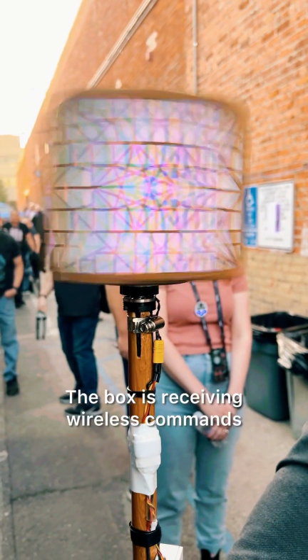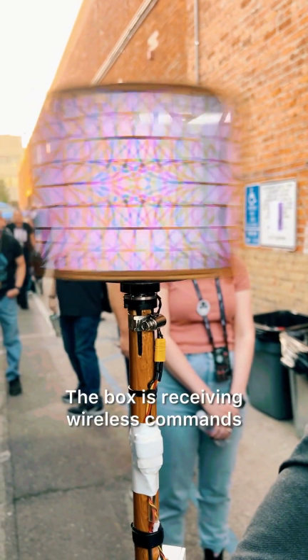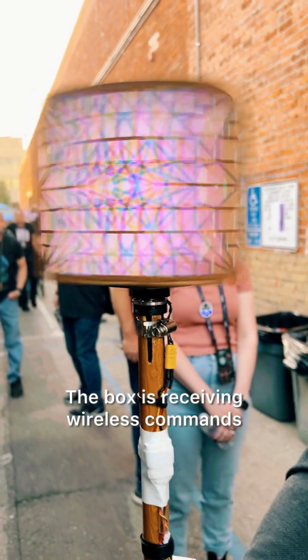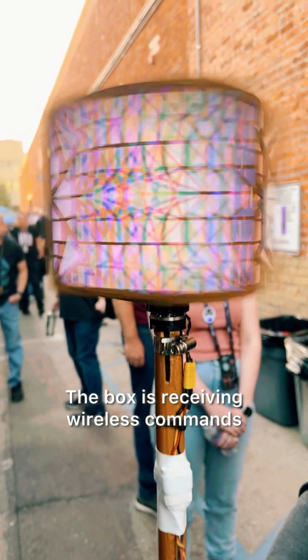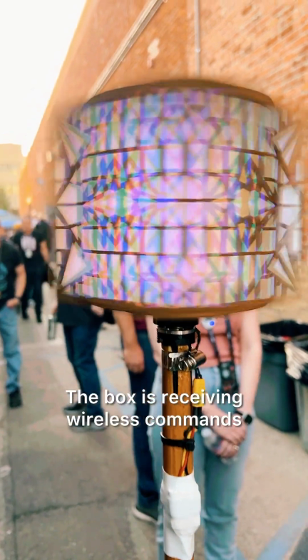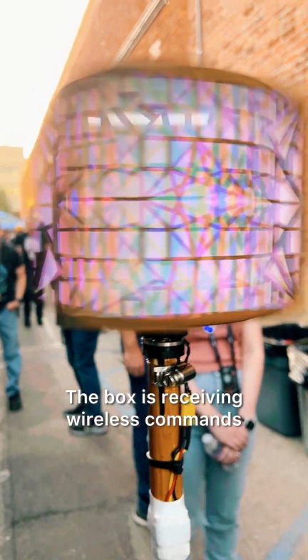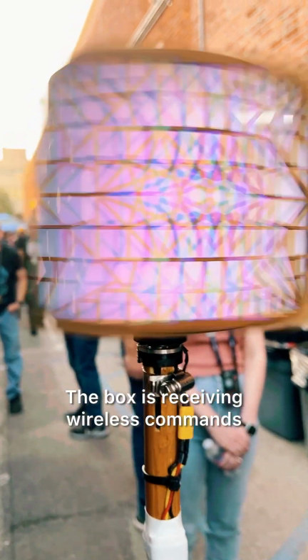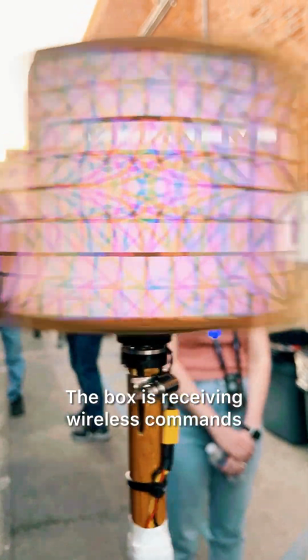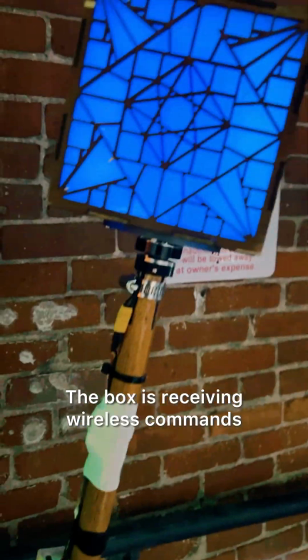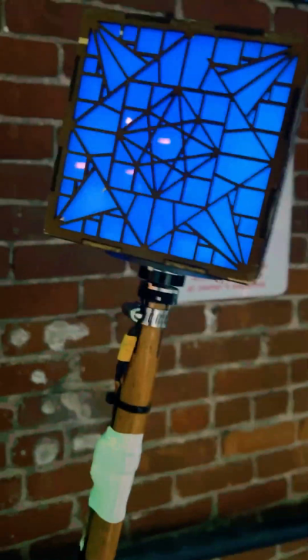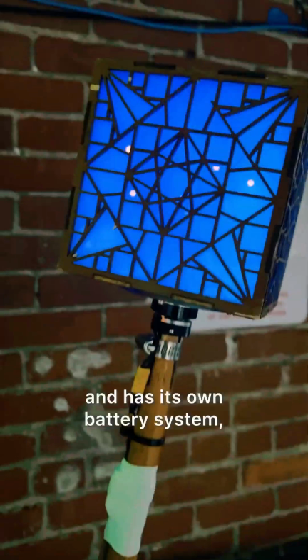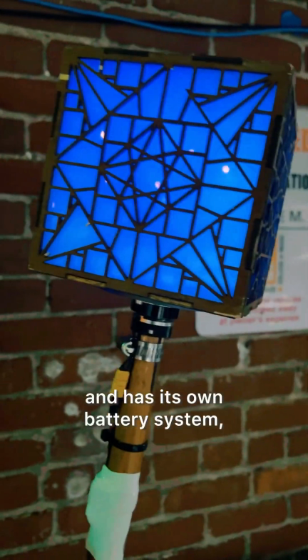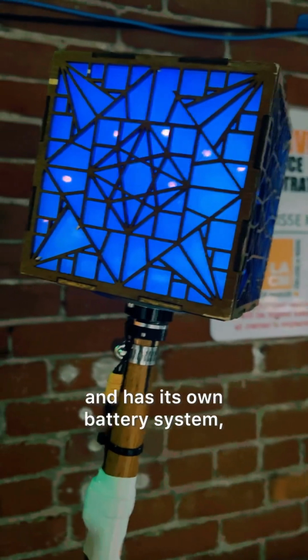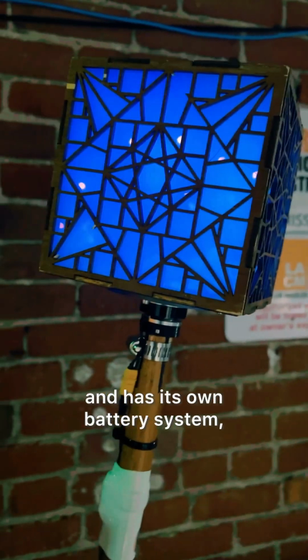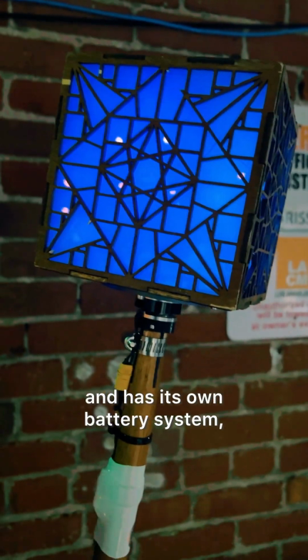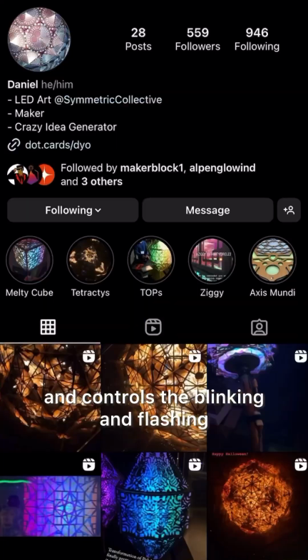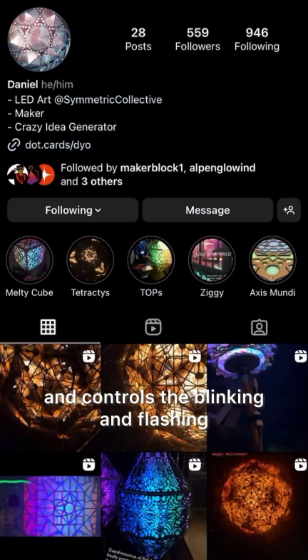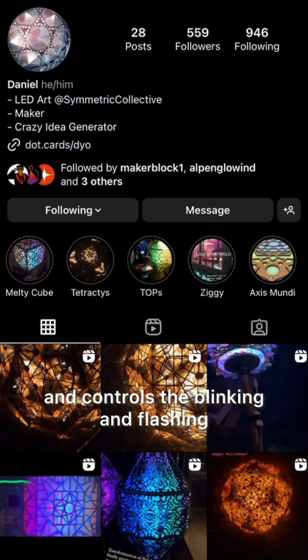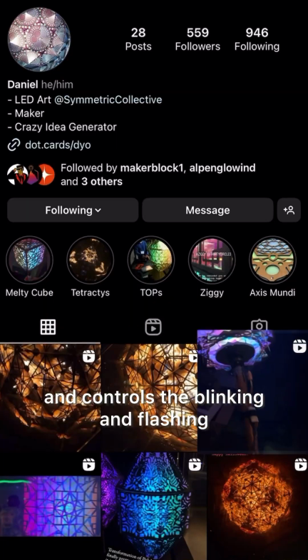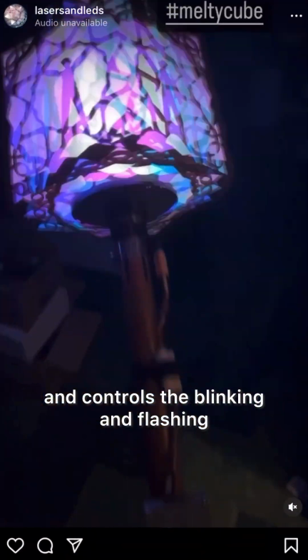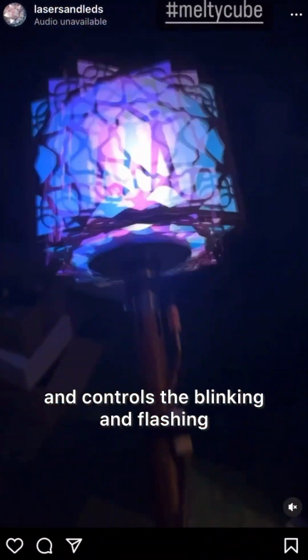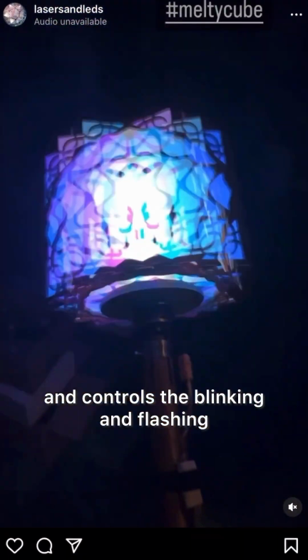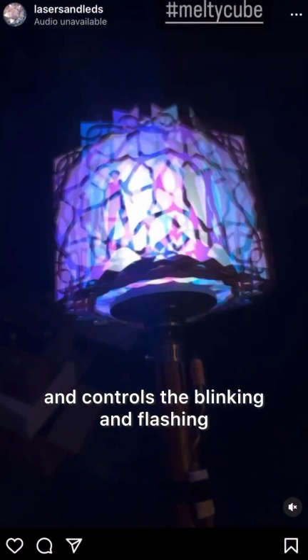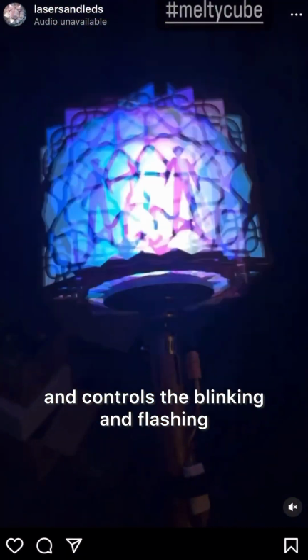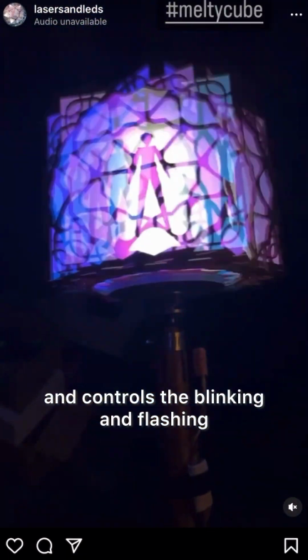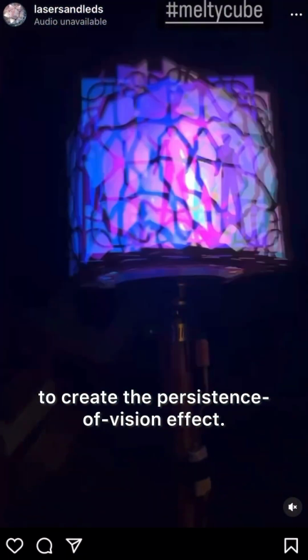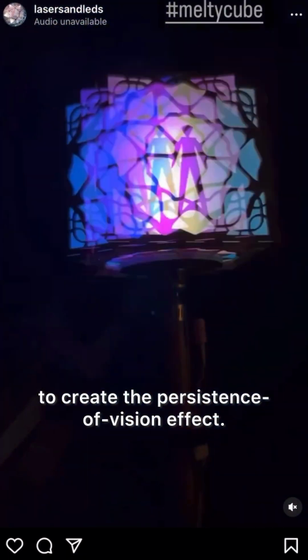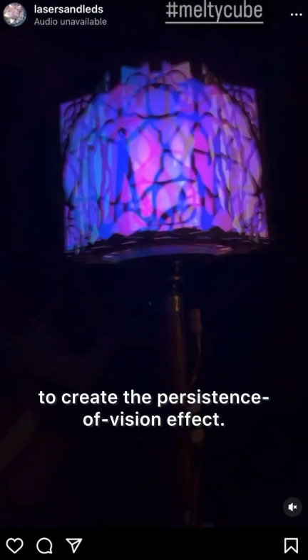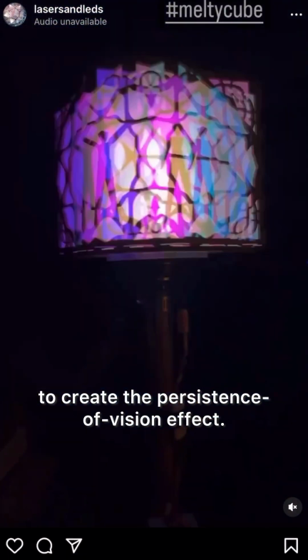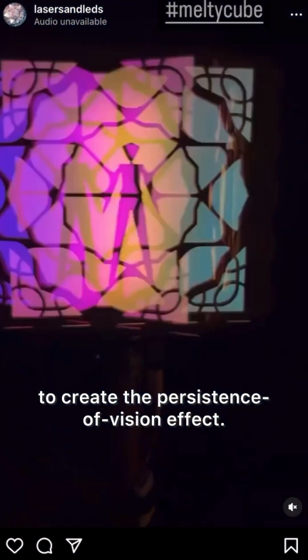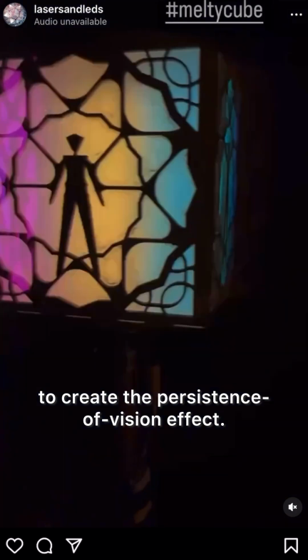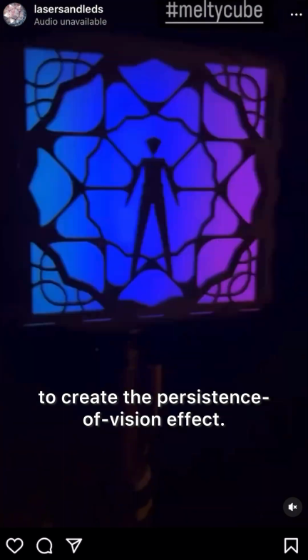The box is receiving wireless commands and has its own battery system, and controls the blinking and flashing to create the Persistence Division effect.